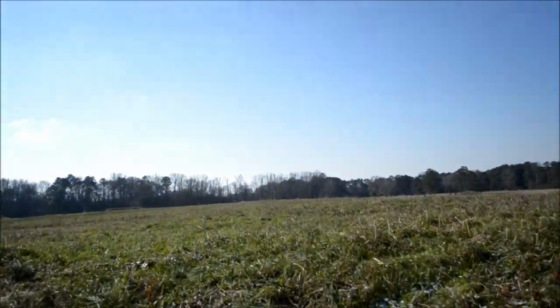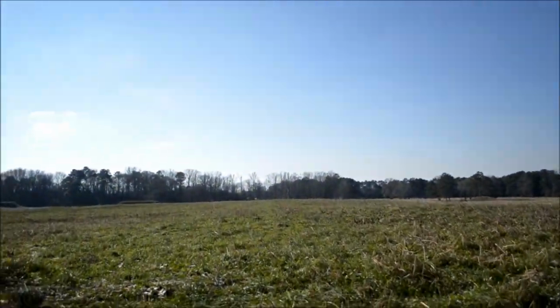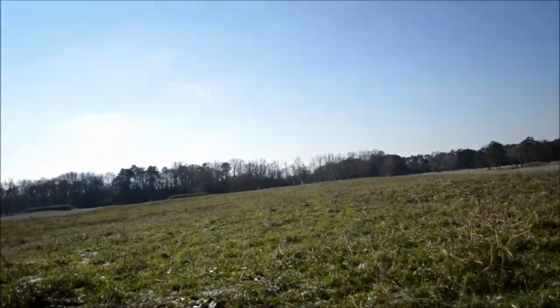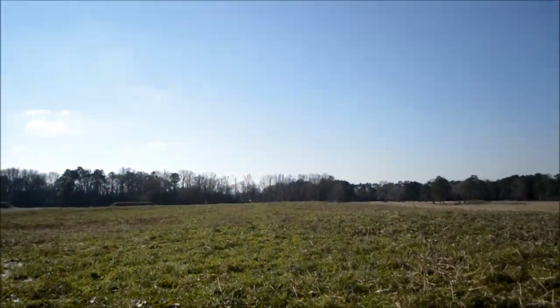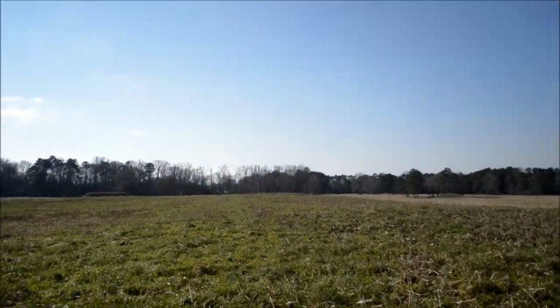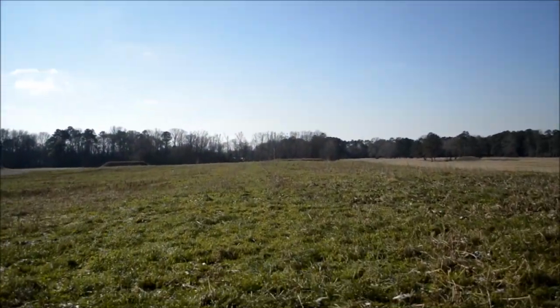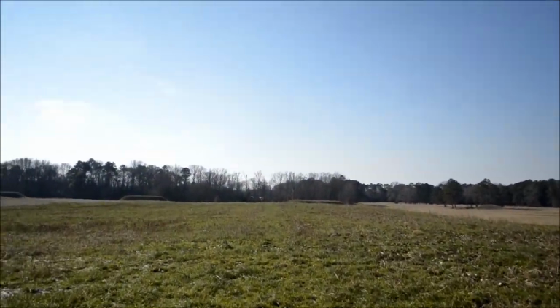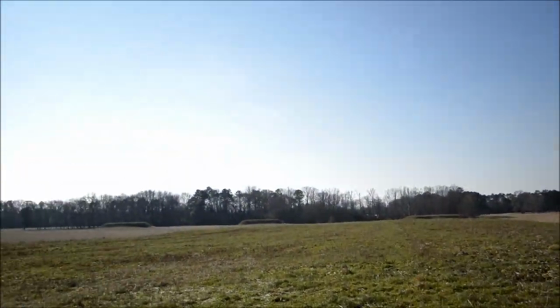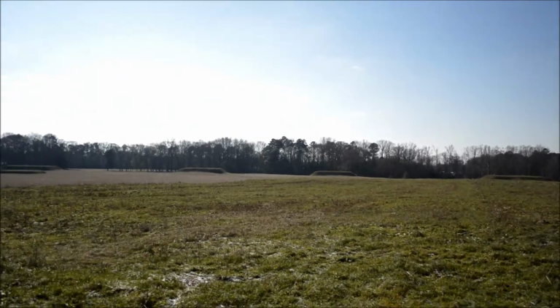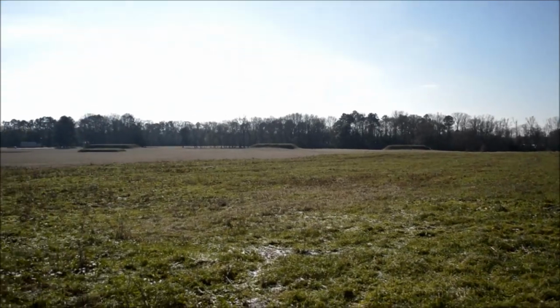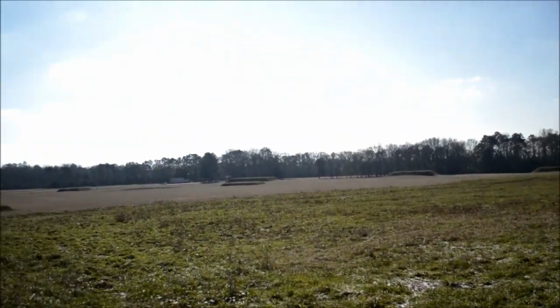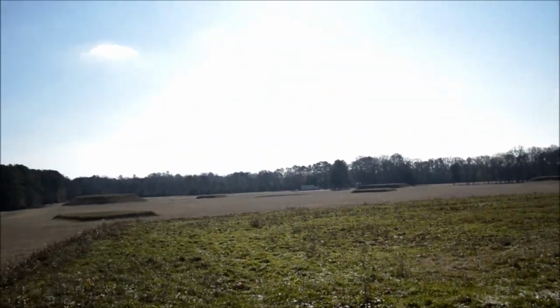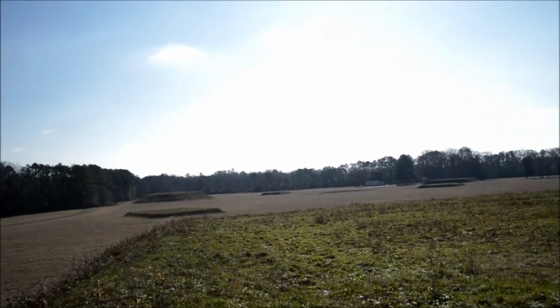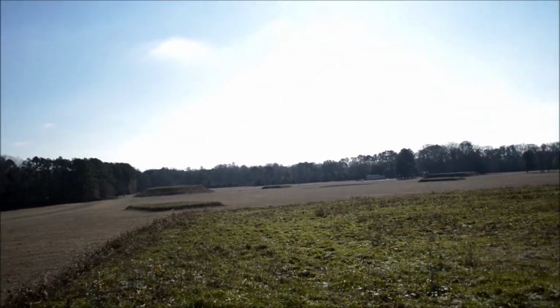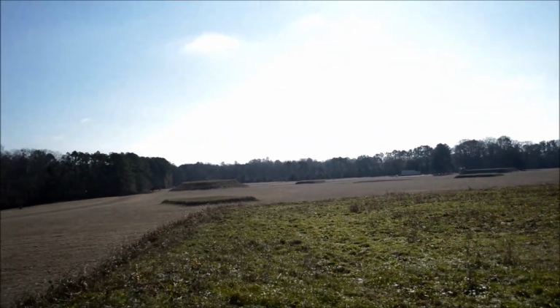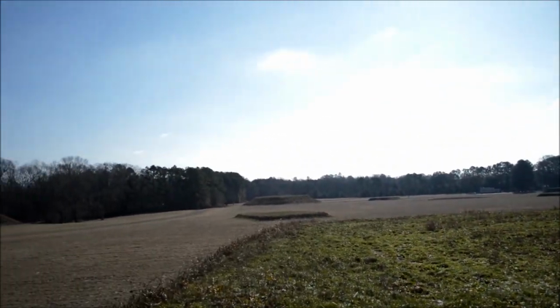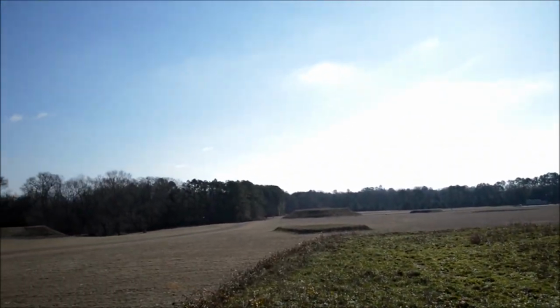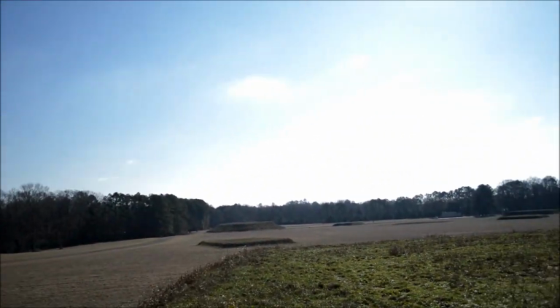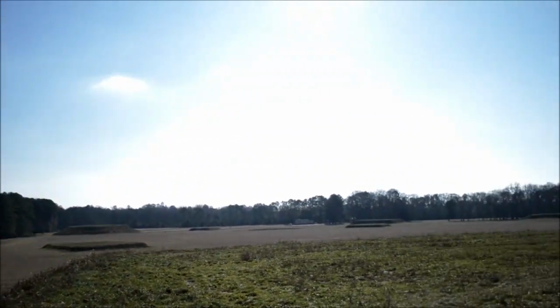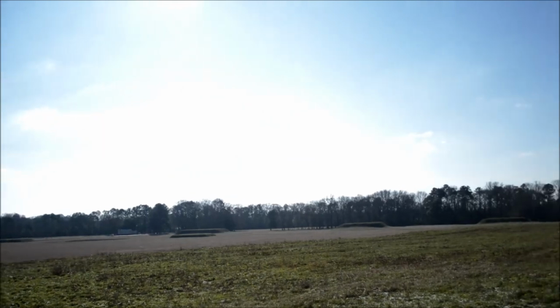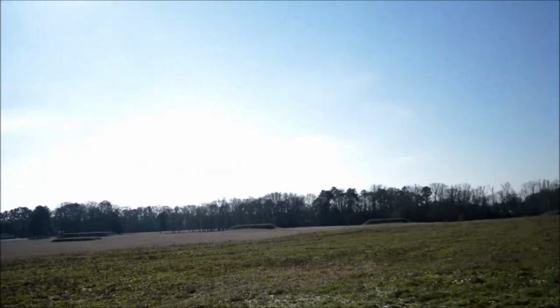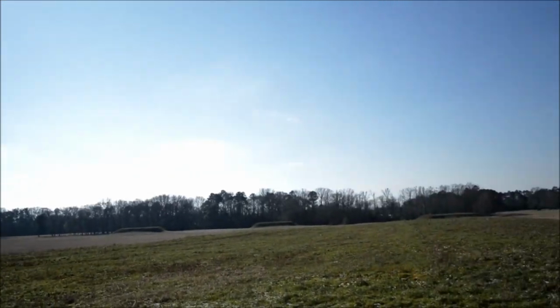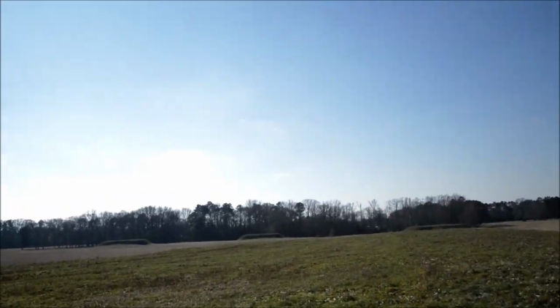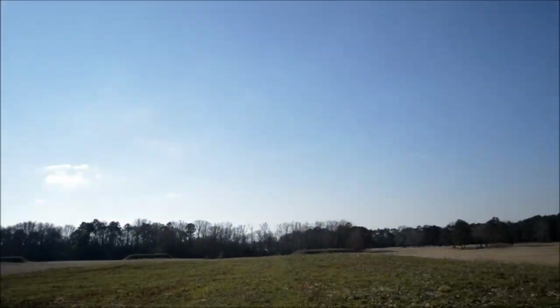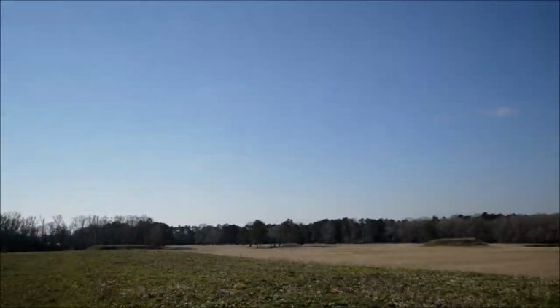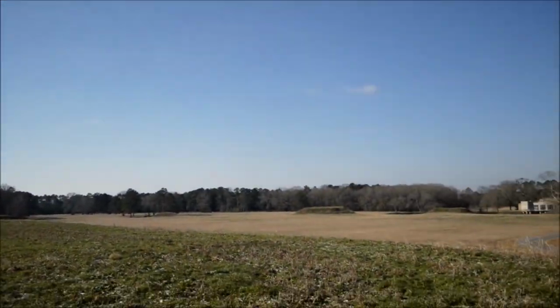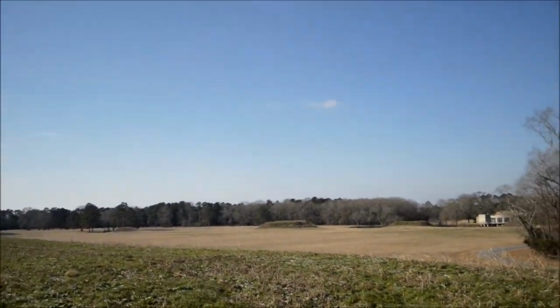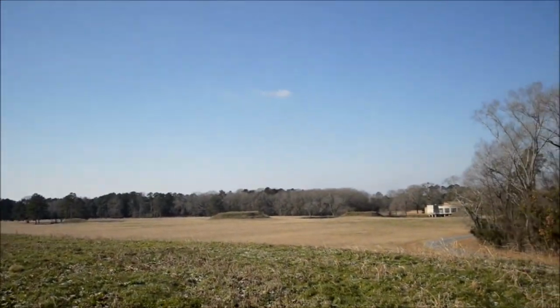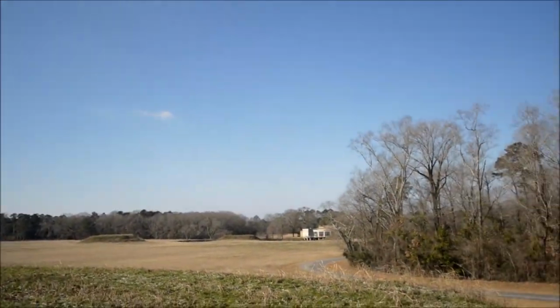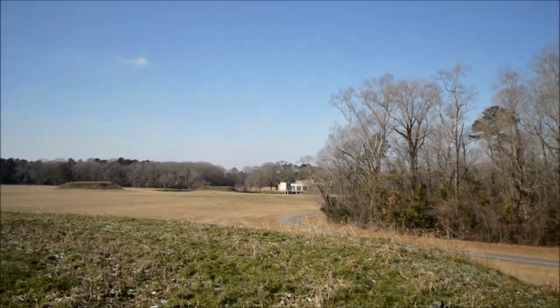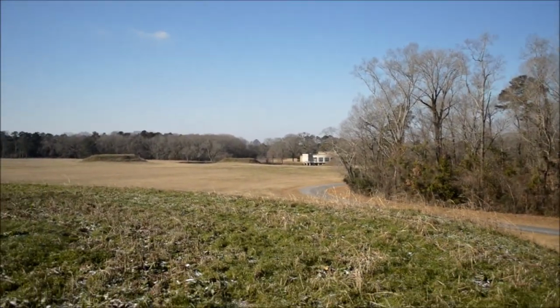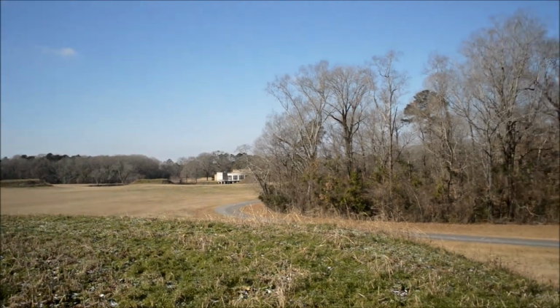Man, this thing's like the size of a football field. We are now in the center. Looks pretty neat. Oh hey, there's a museum!